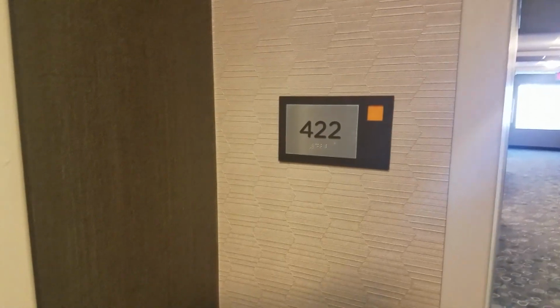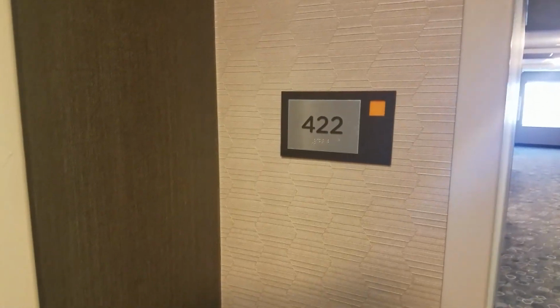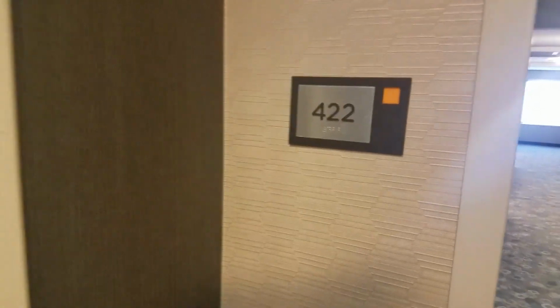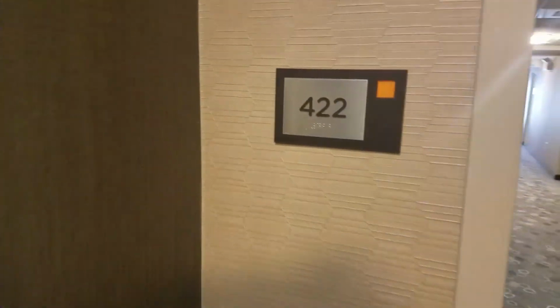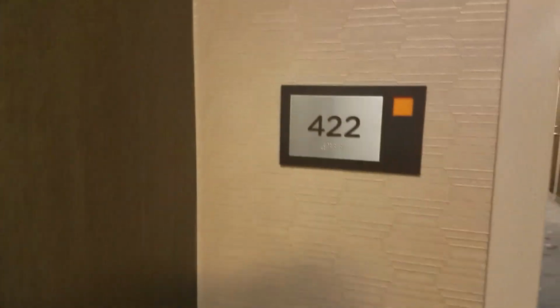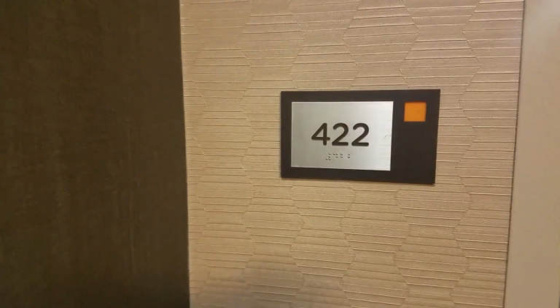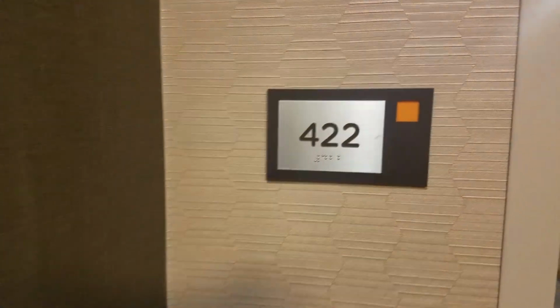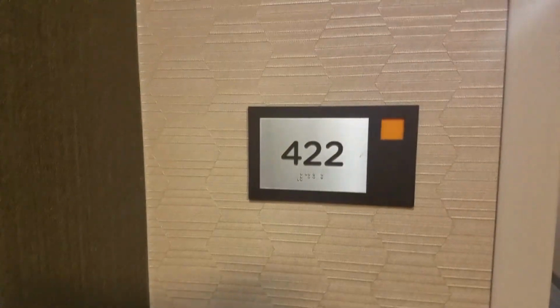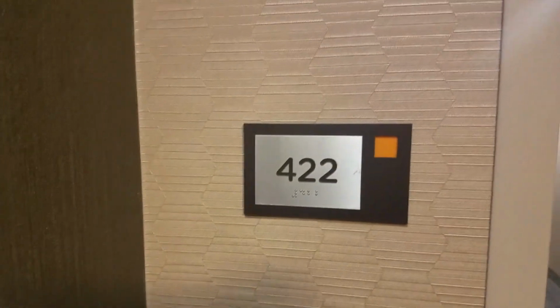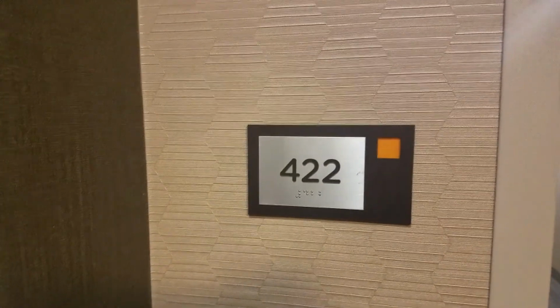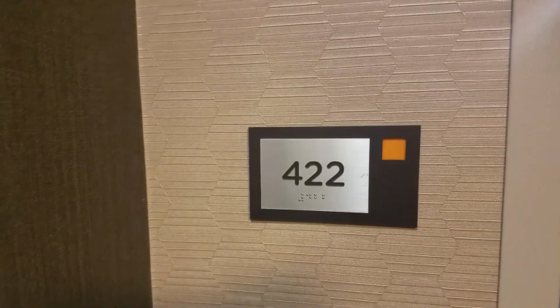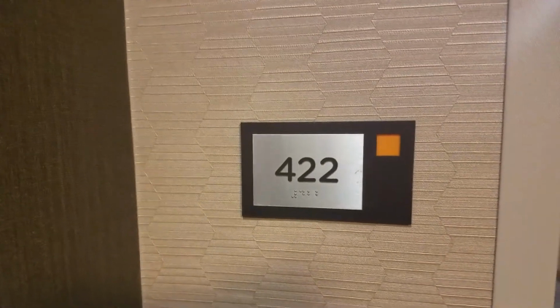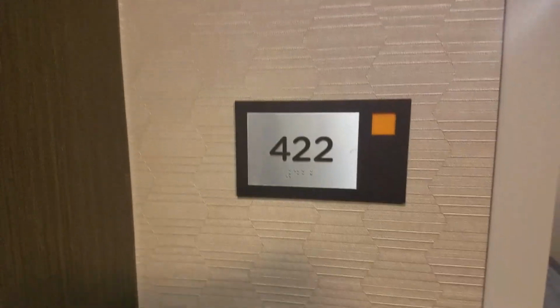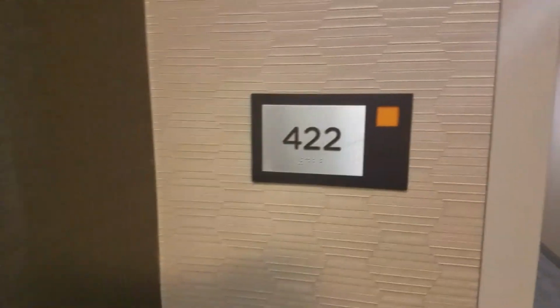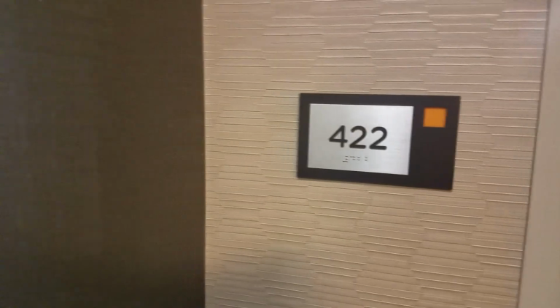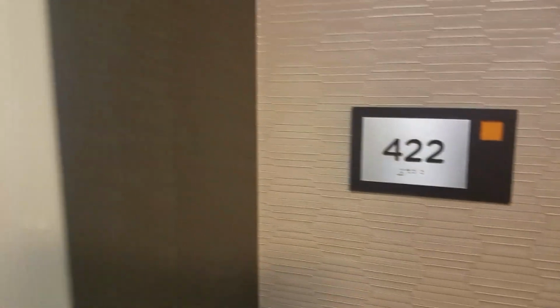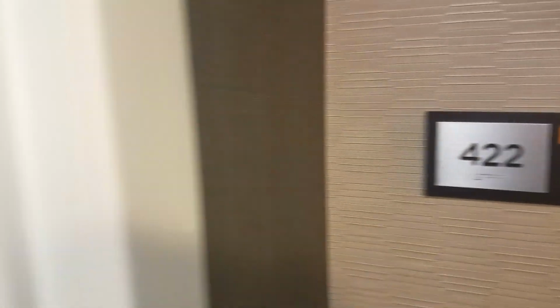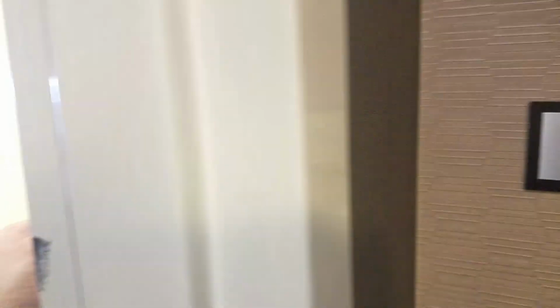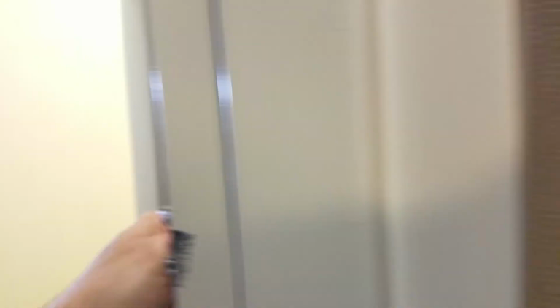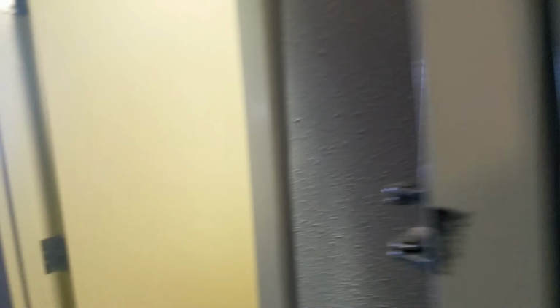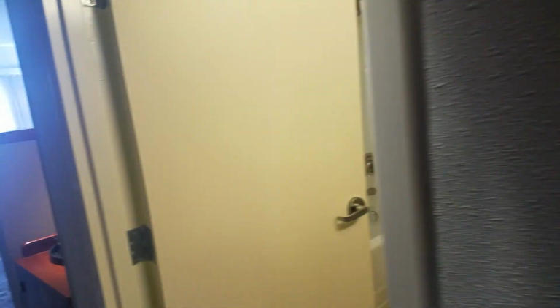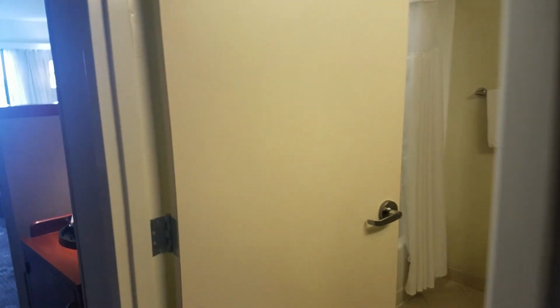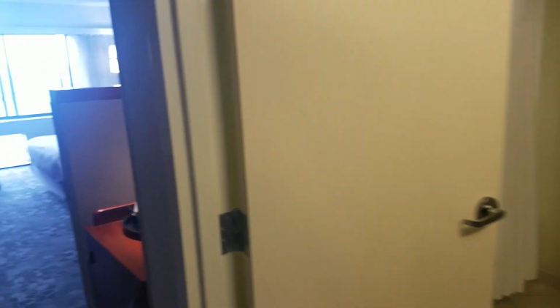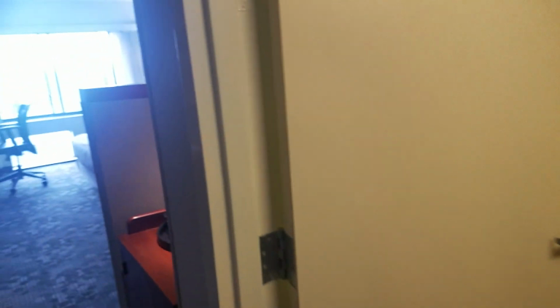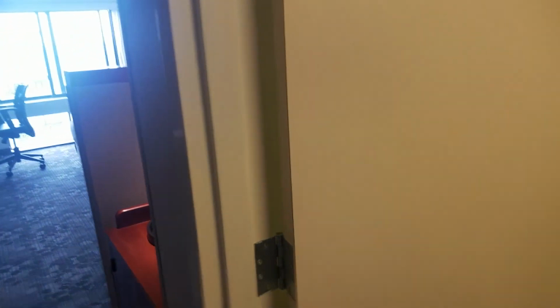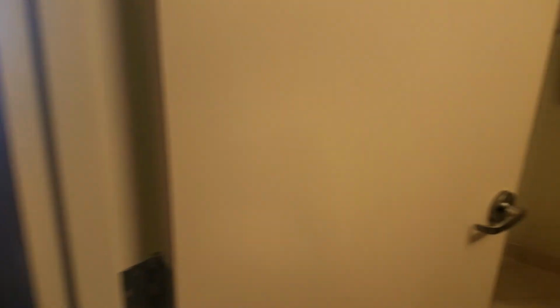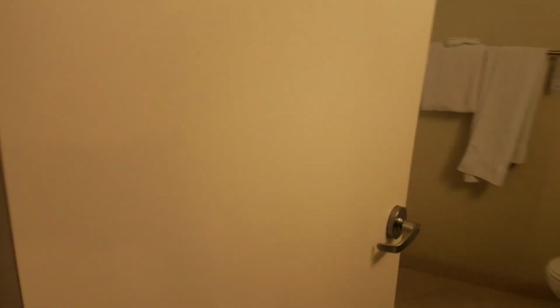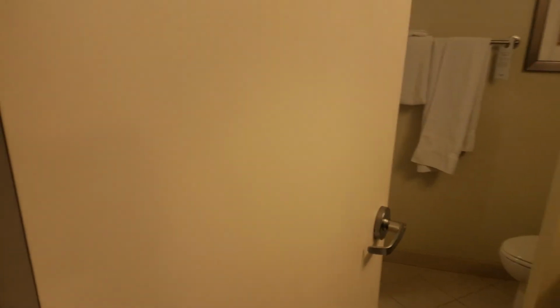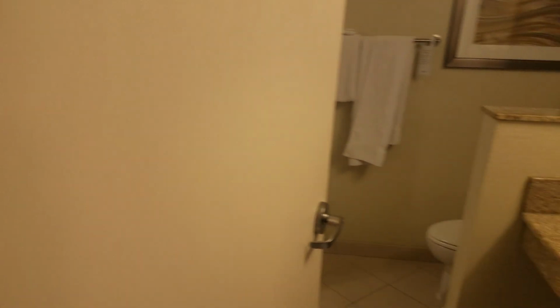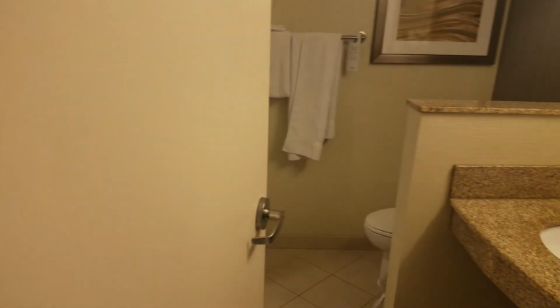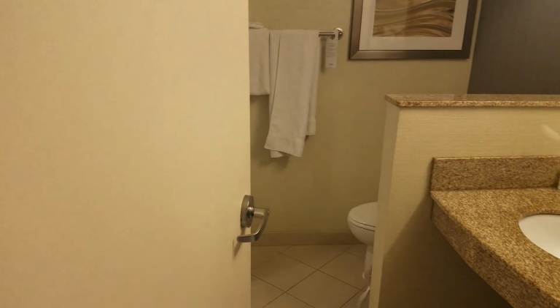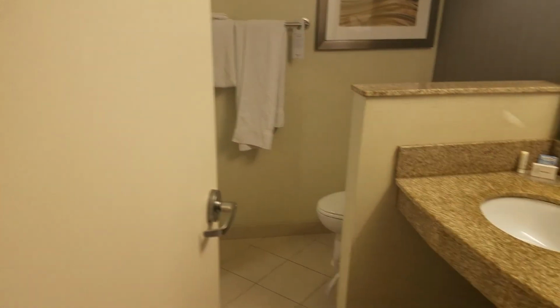Hey kid, got a new one for you. It's room 422 at the Courtyard Marriott here in — I'm sorry — Clarksville, Tennessee.